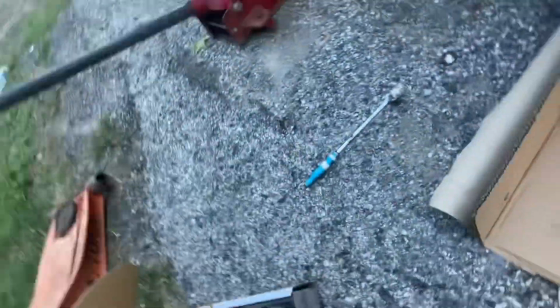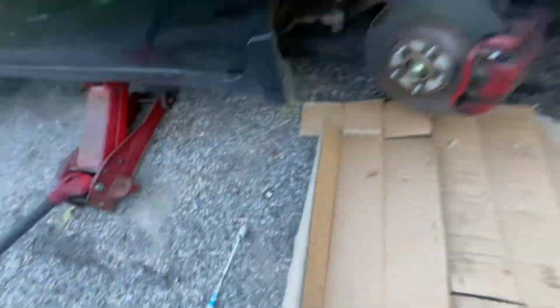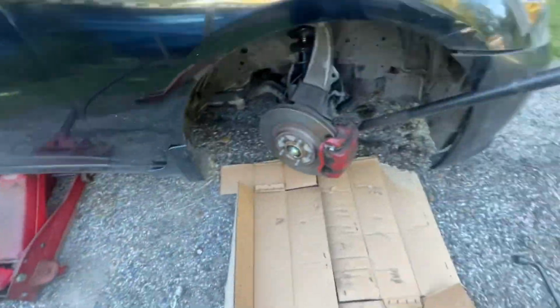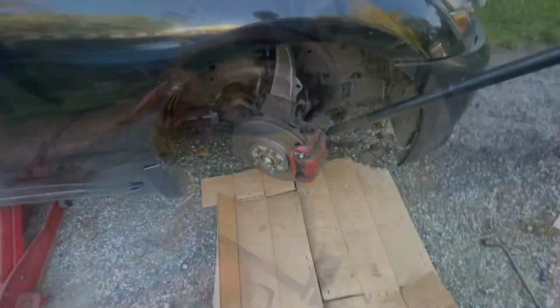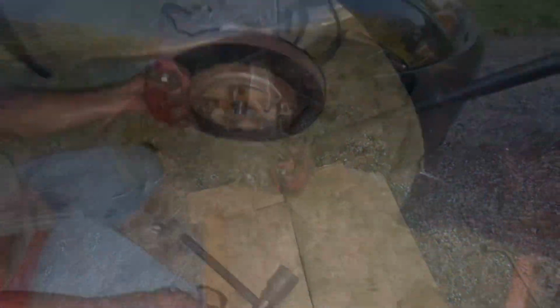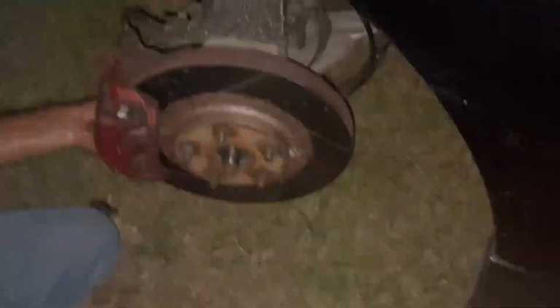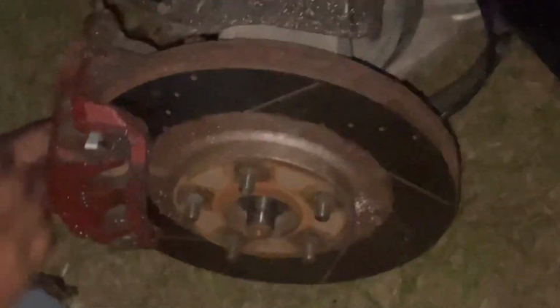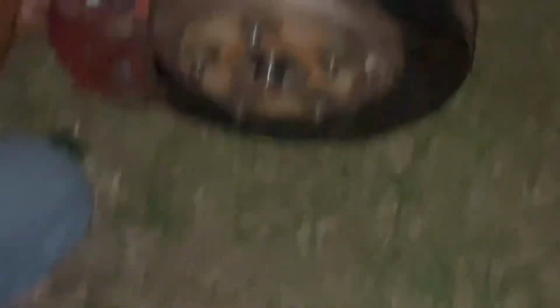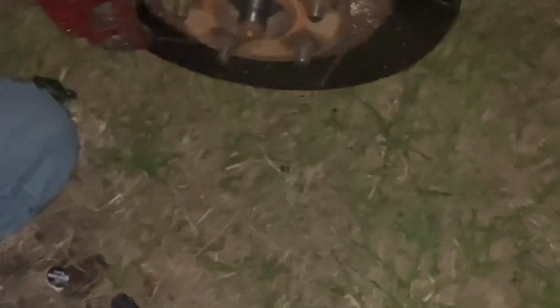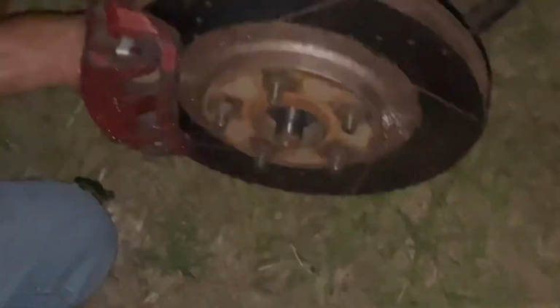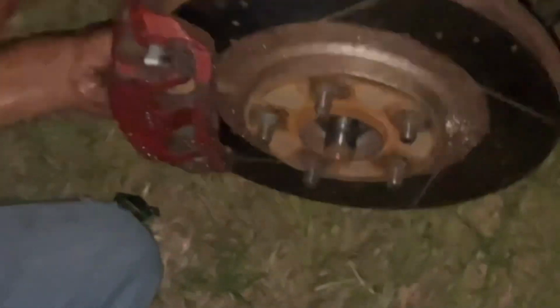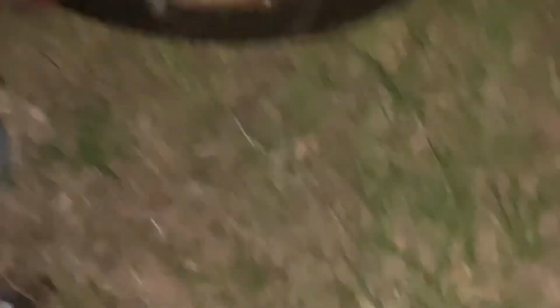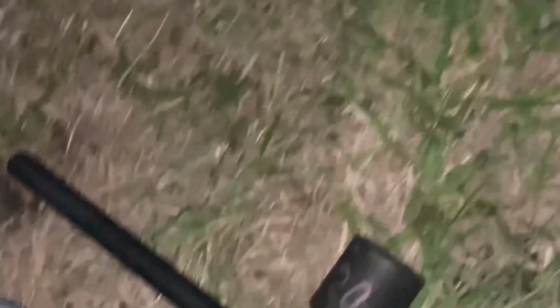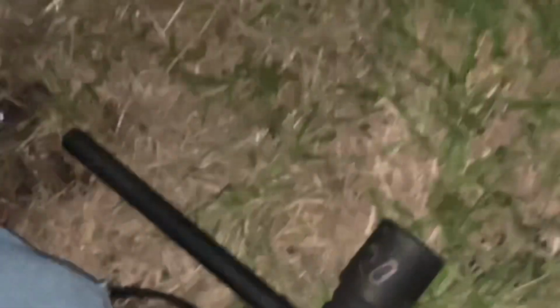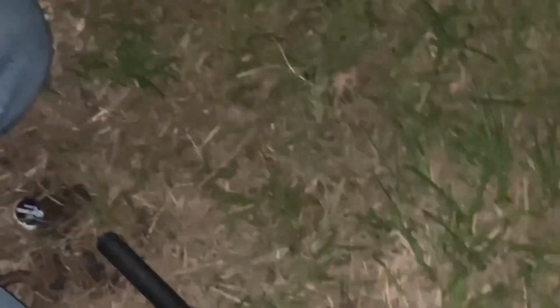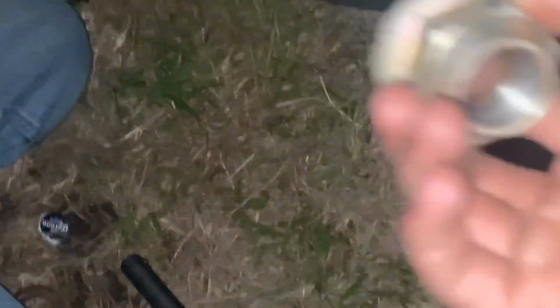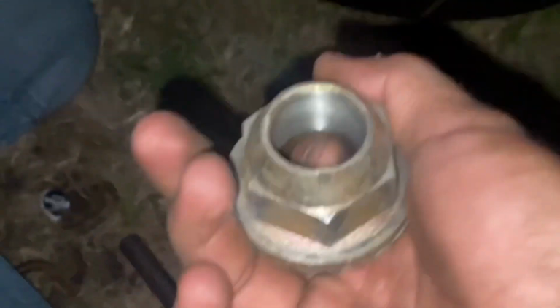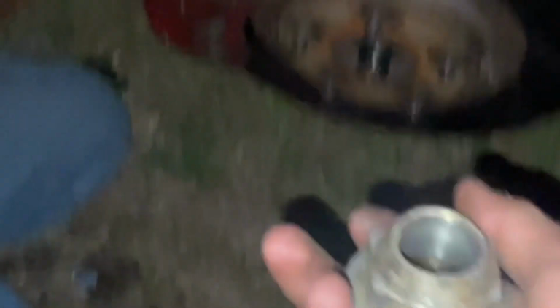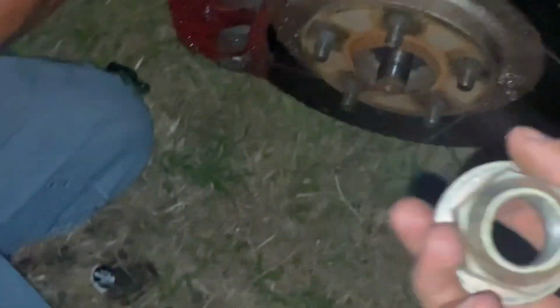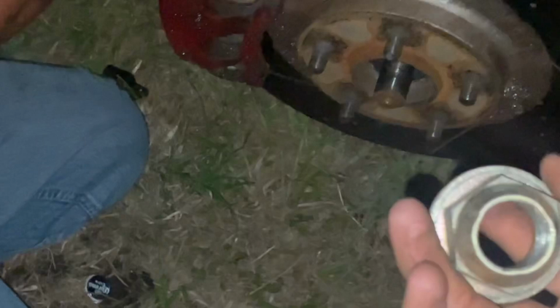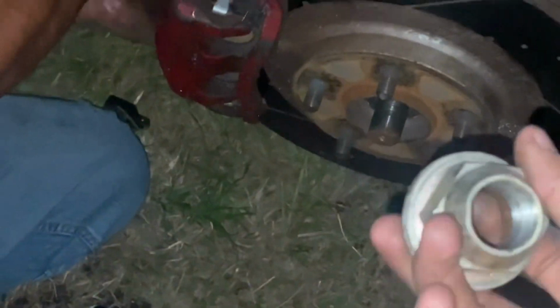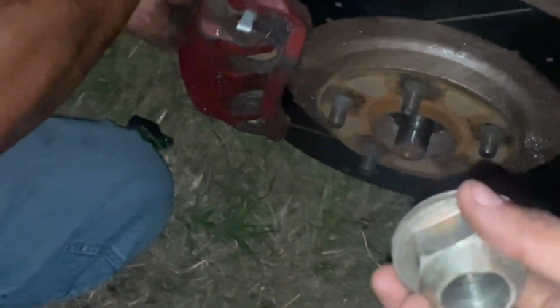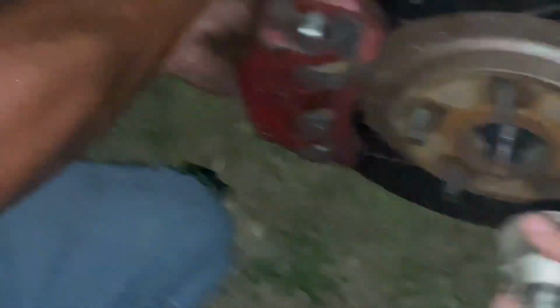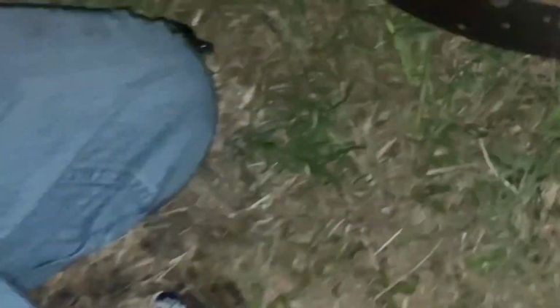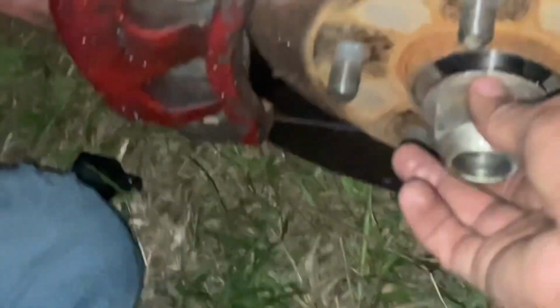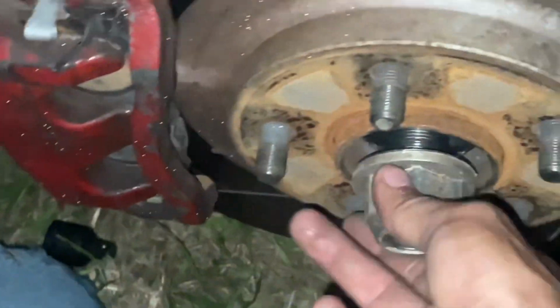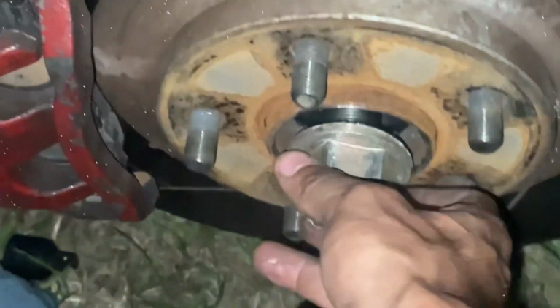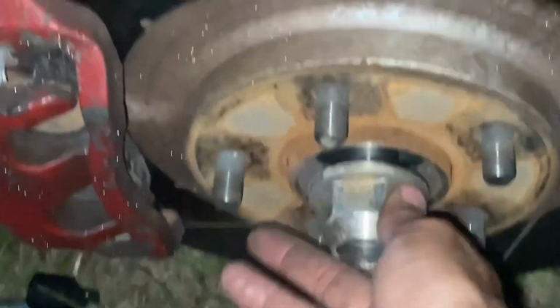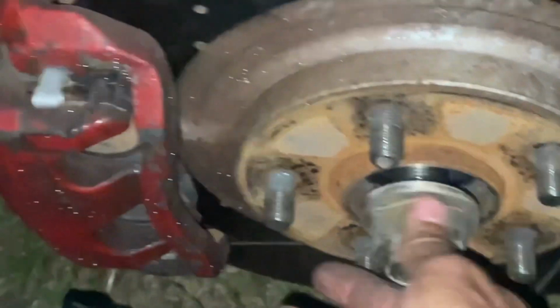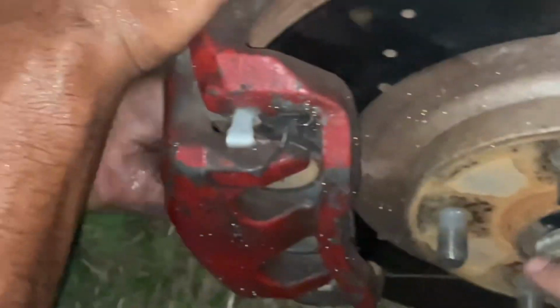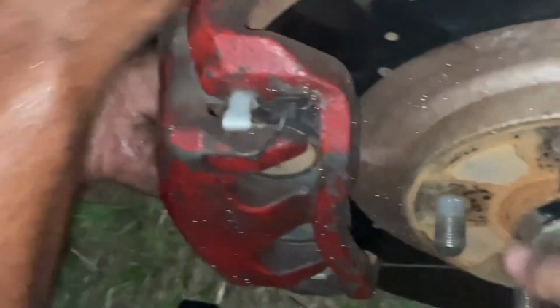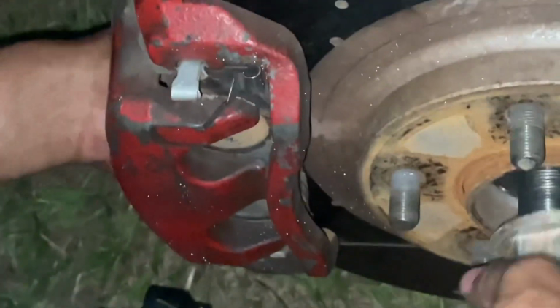Start off by taking off the middle nut that holds the wheel hub and the CV axle. For me it's a 36, could be a 32 for you. Make sure someone holds down on the brake while you loosen it.